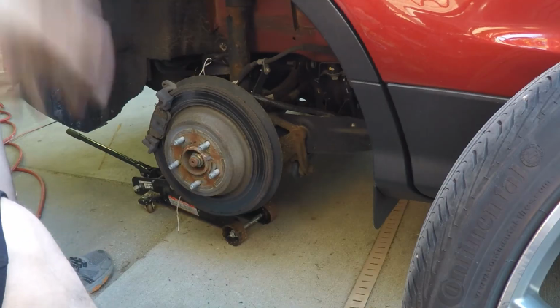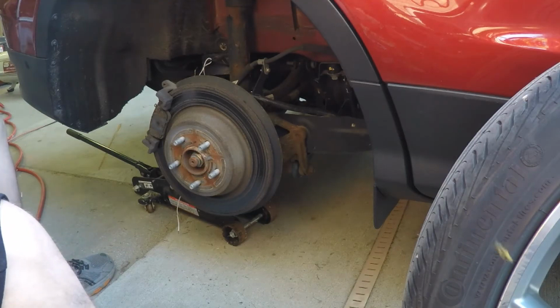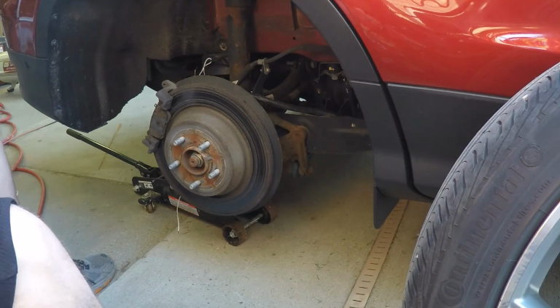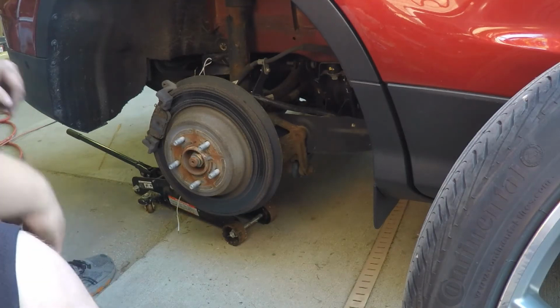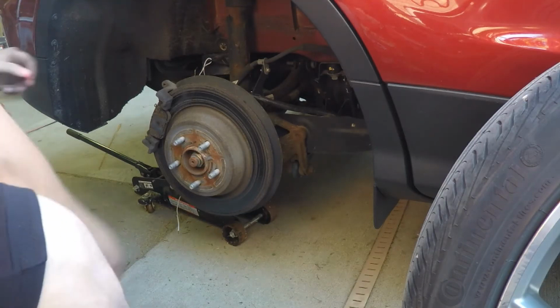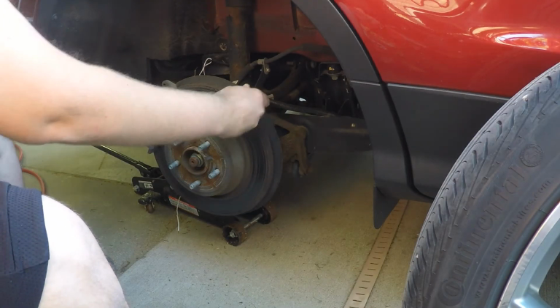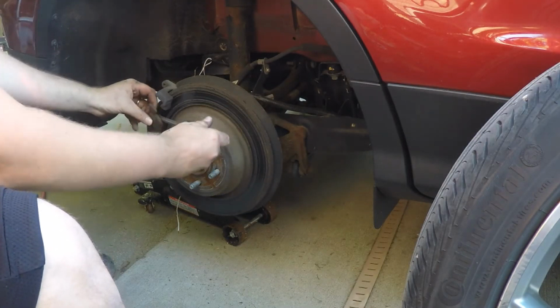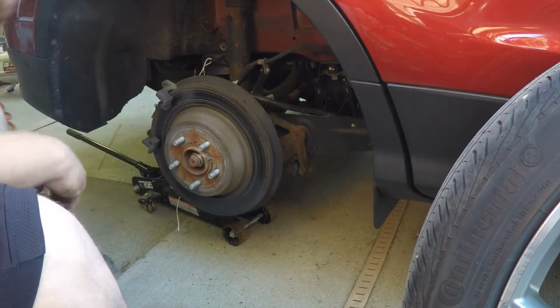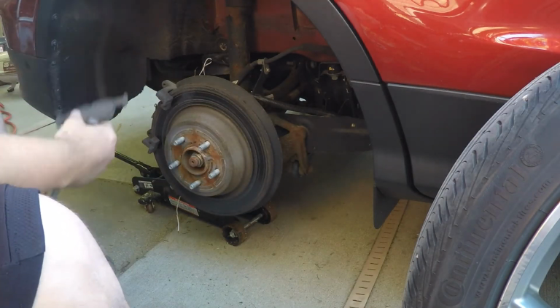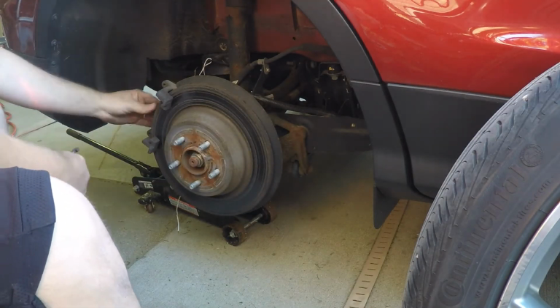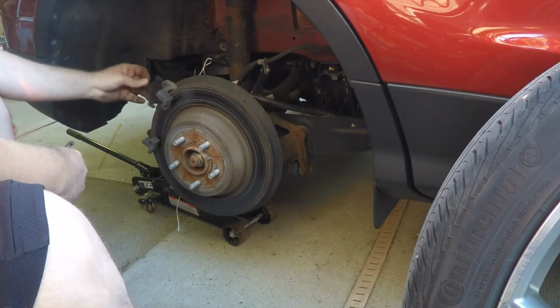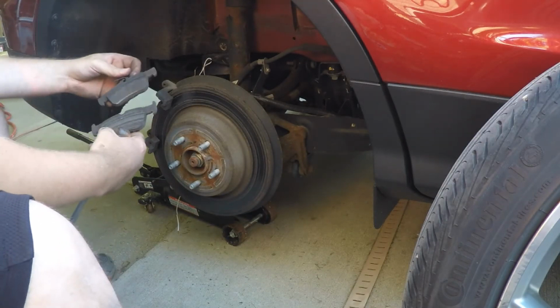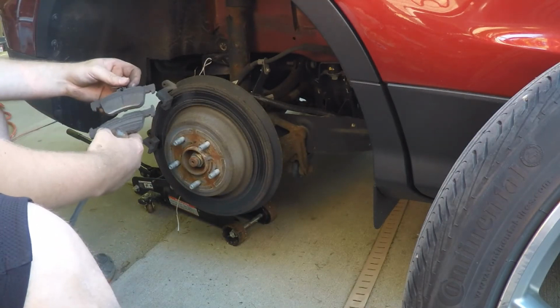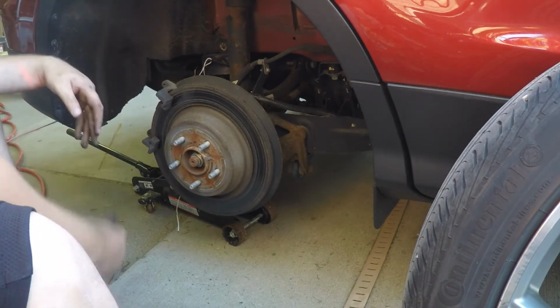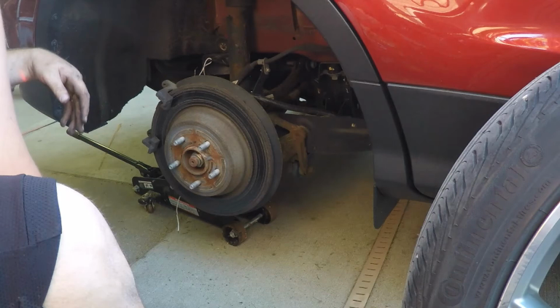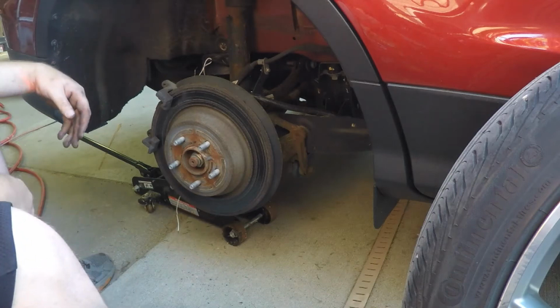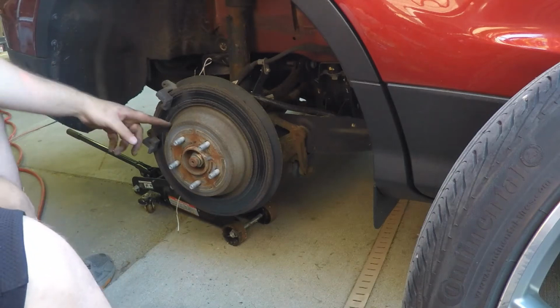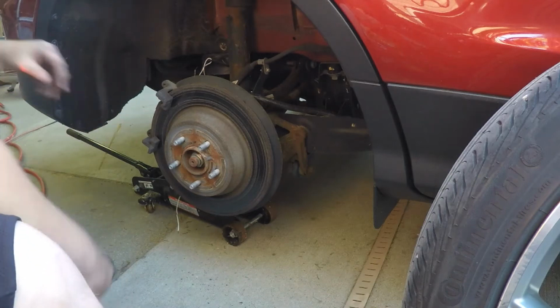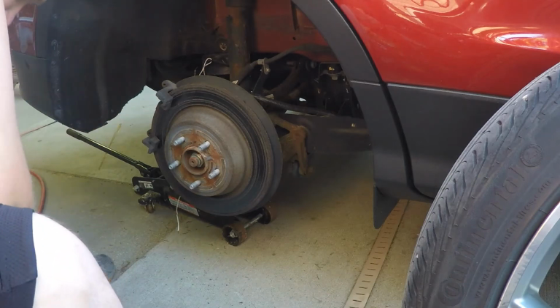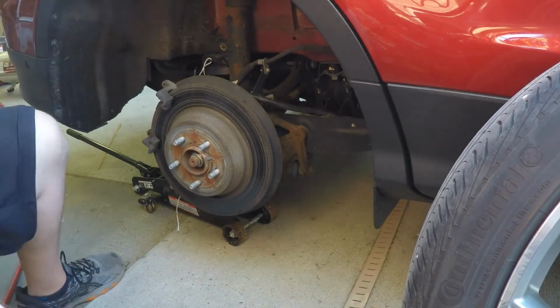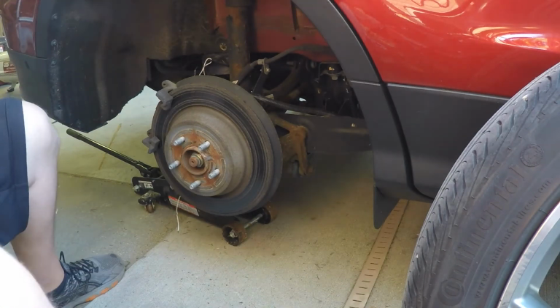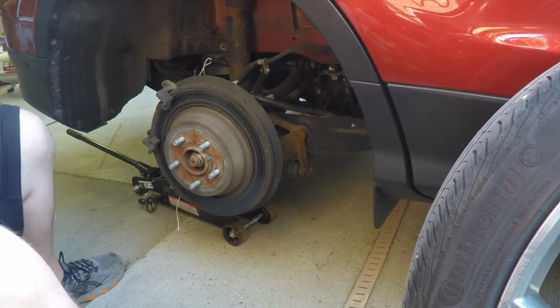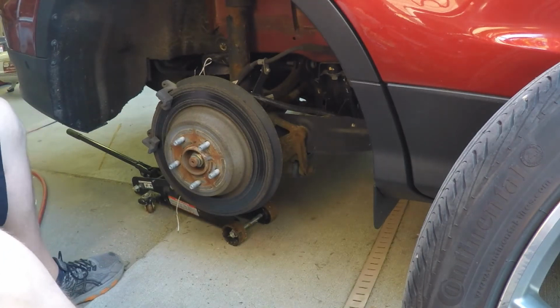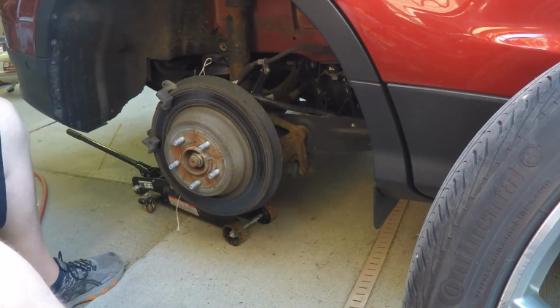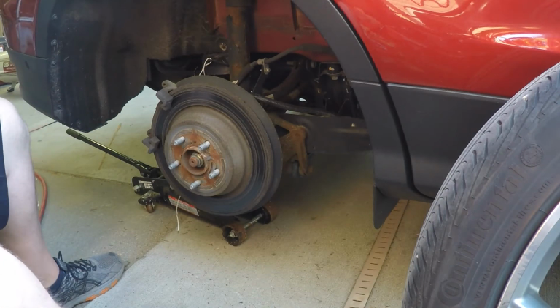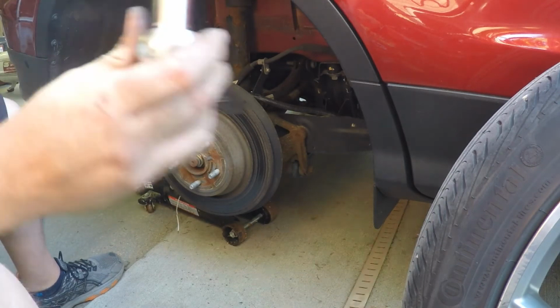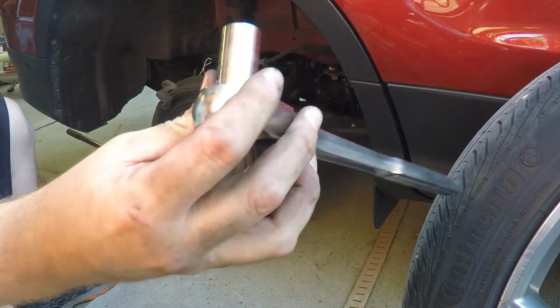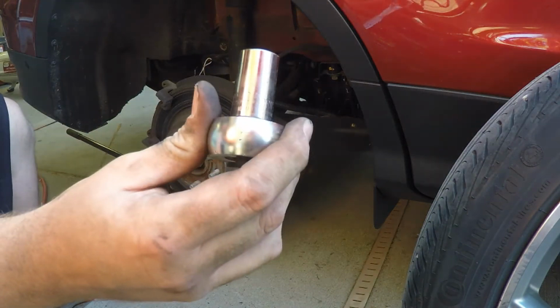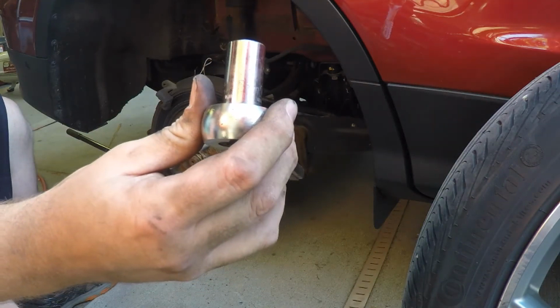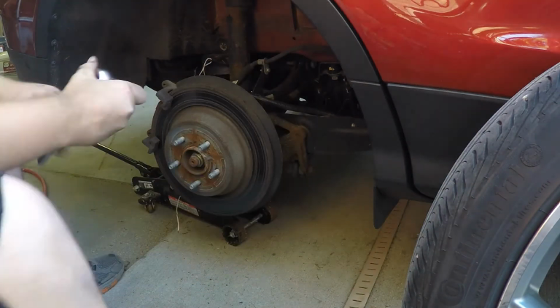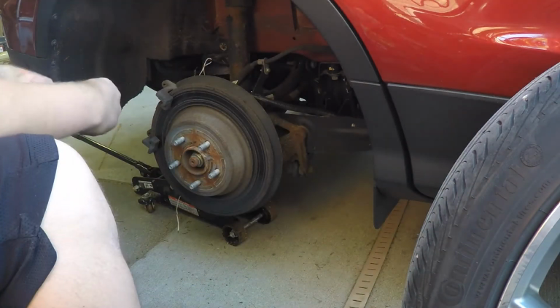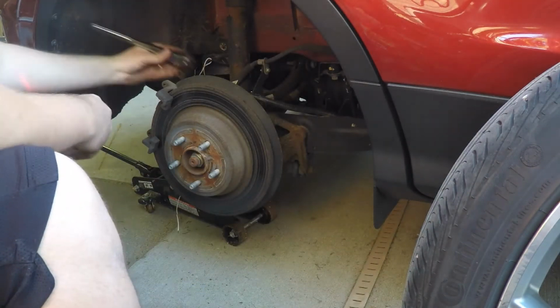Now that the caliper is out of the way, the left and right side pads can just easily slip right out. Notice the difference between the two — one has a spring on top.